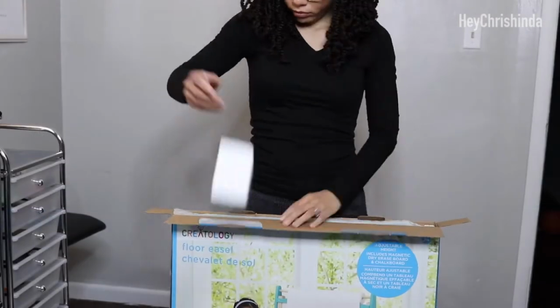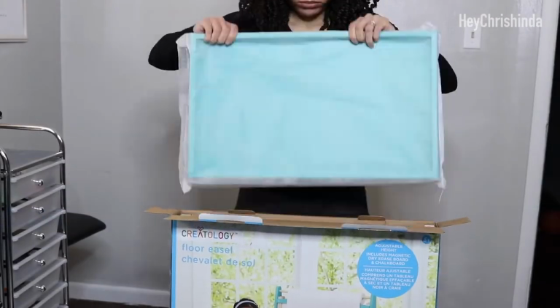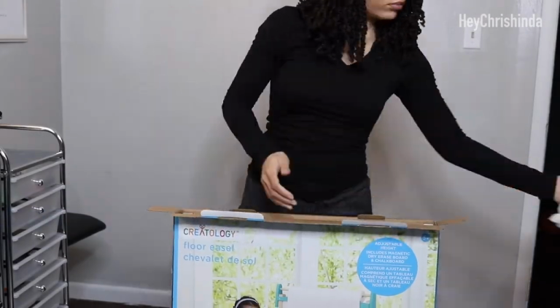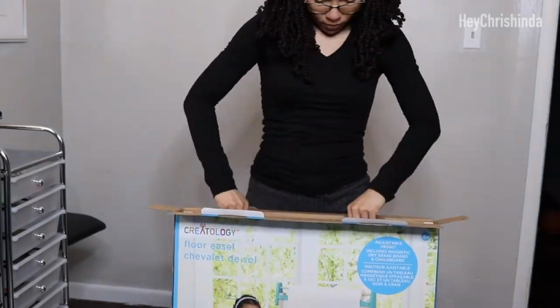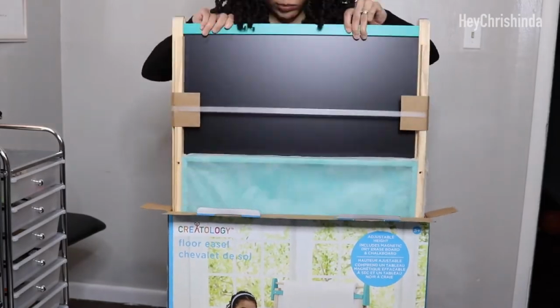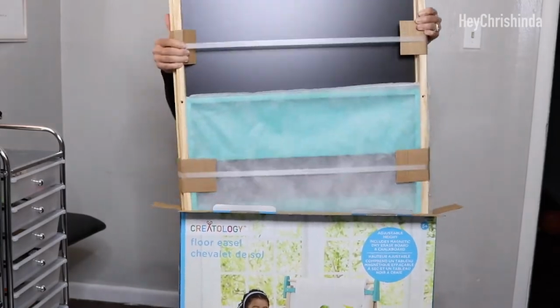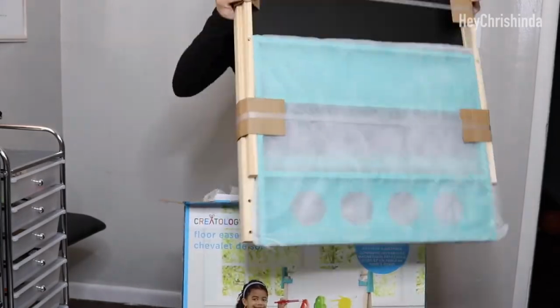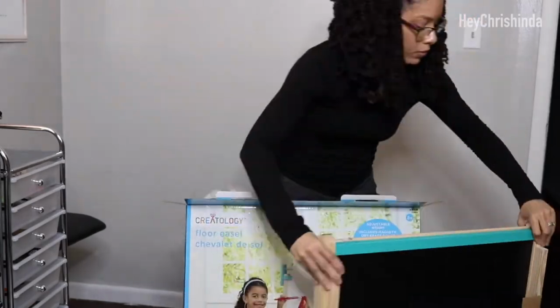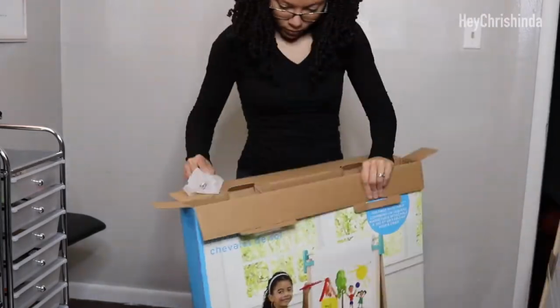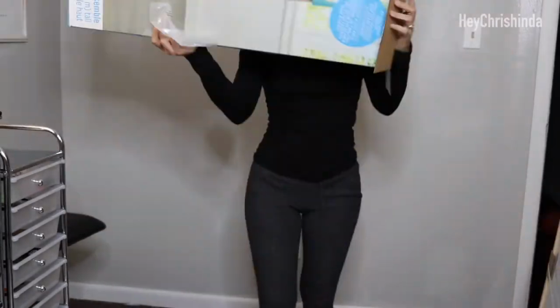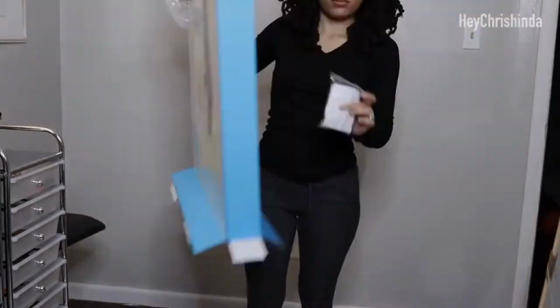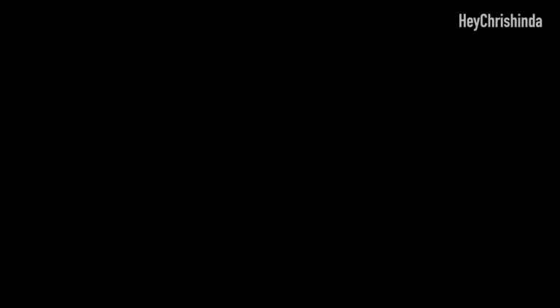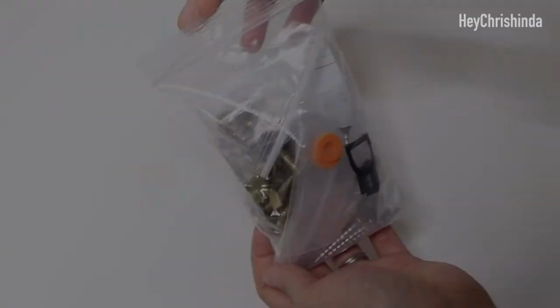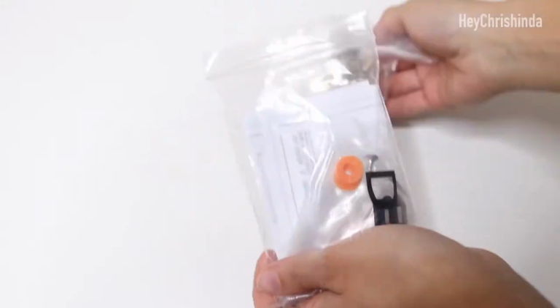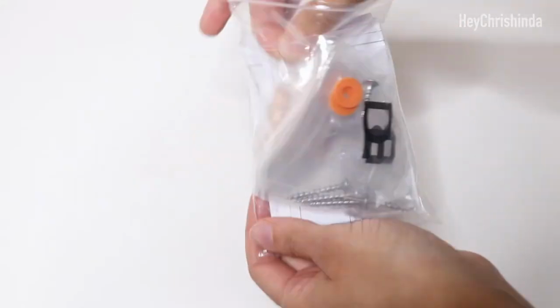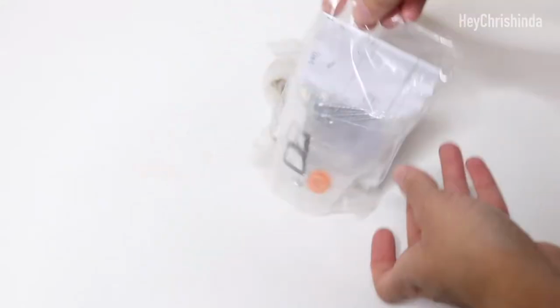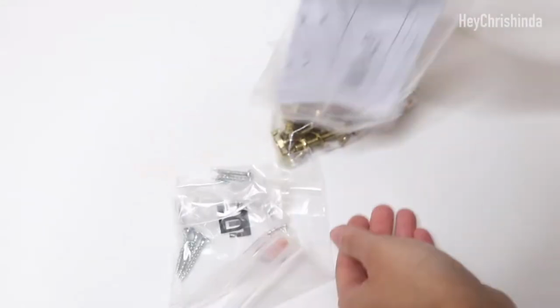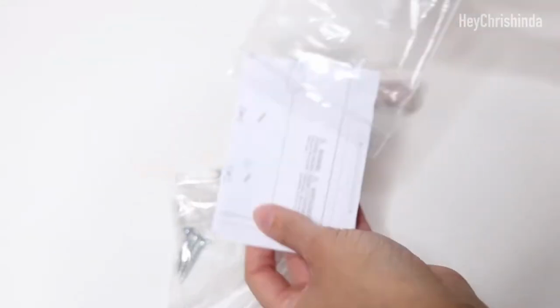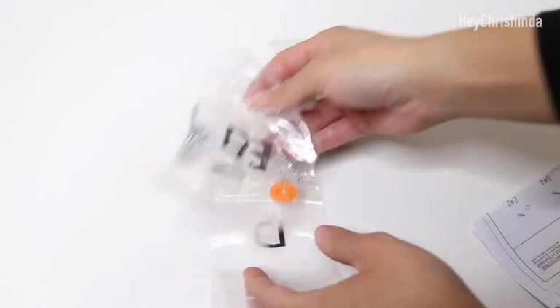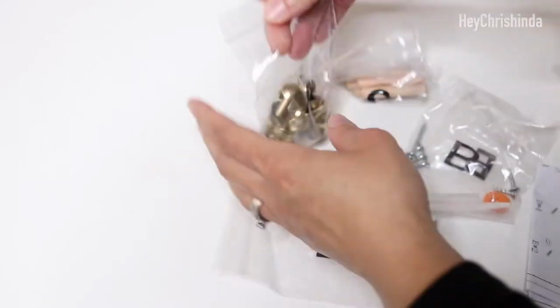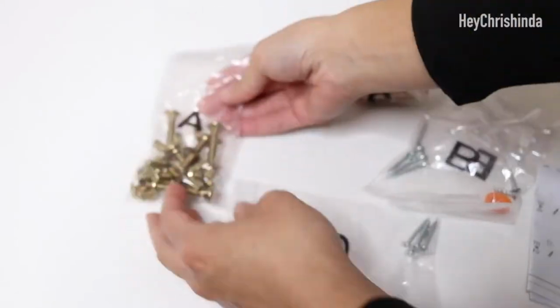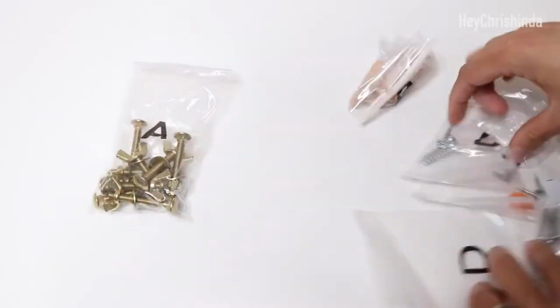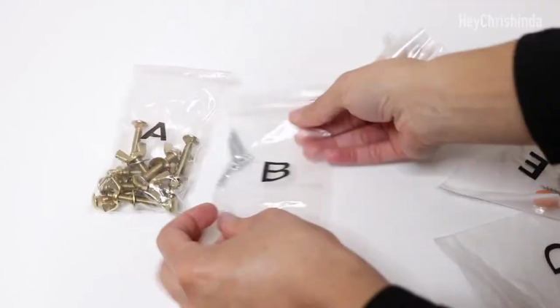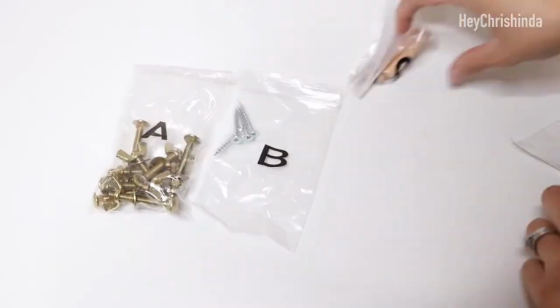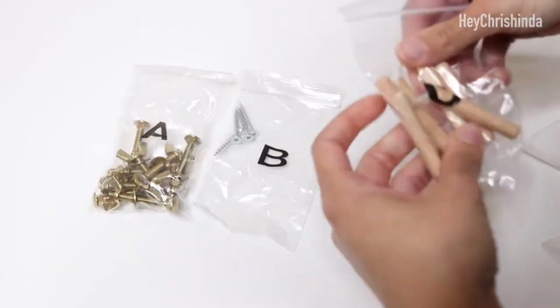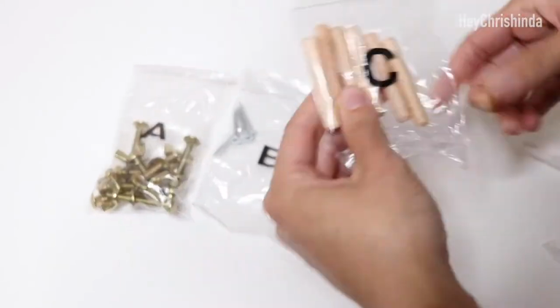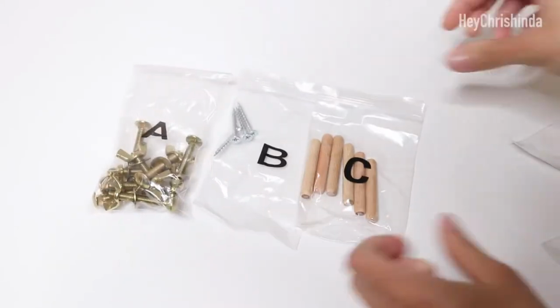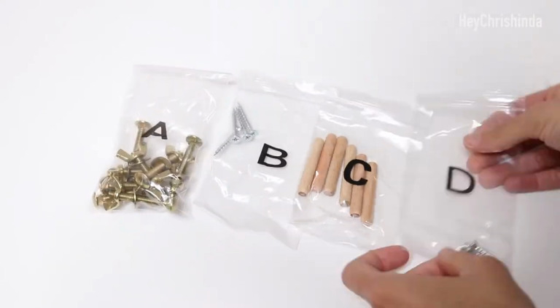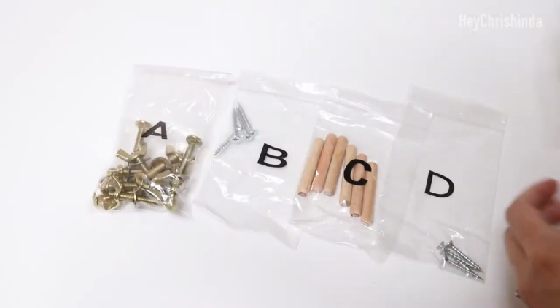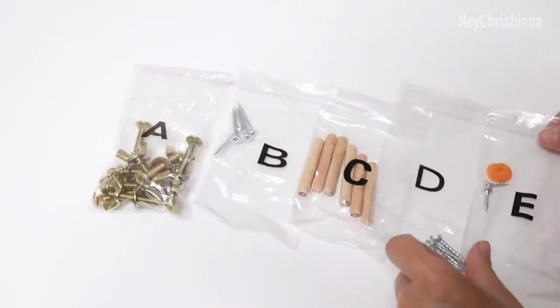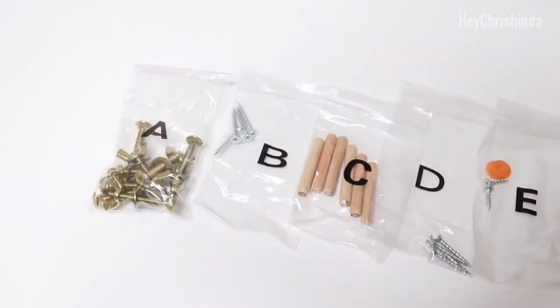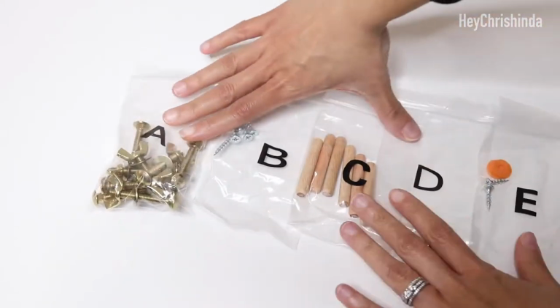All right, let's start unboxing this thing. It comes with all the hardware you'll need — screwdriver not included. You should have little baggies labeled A through E.